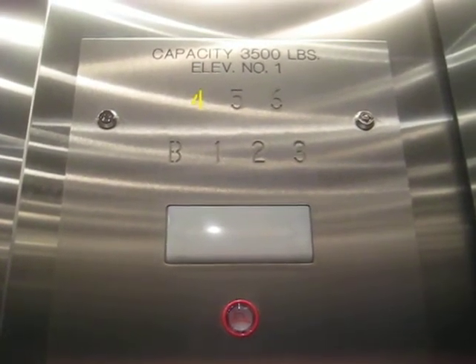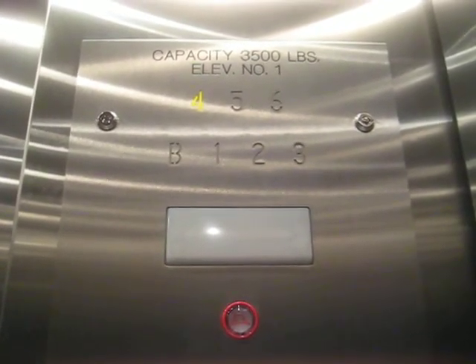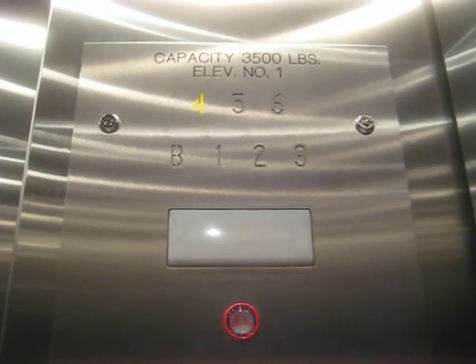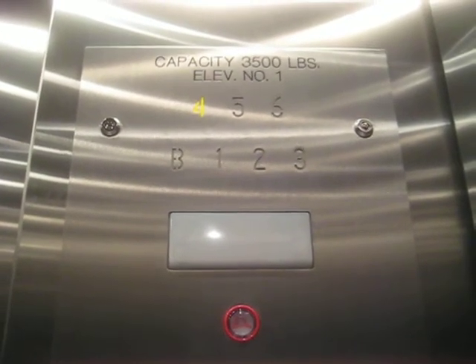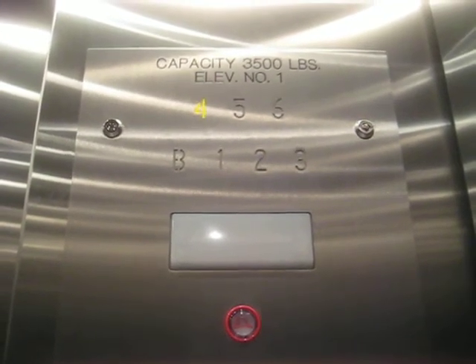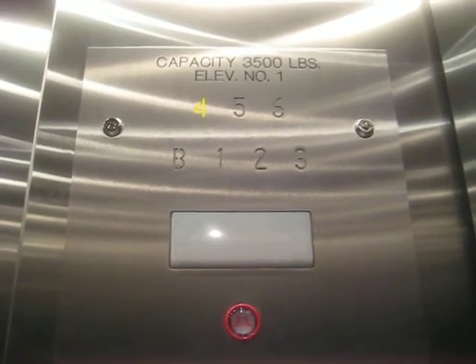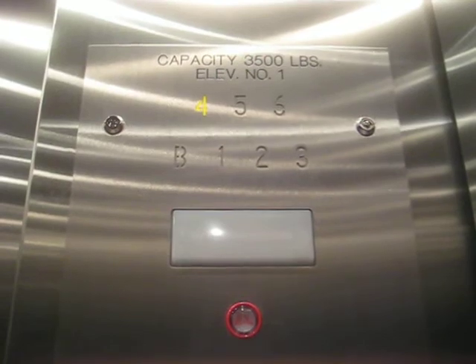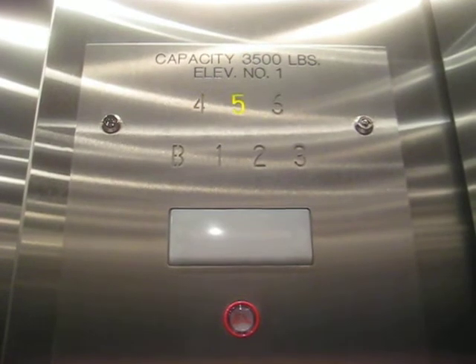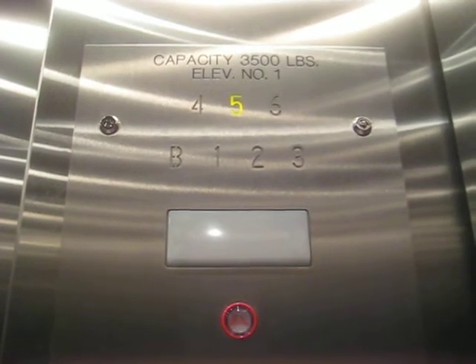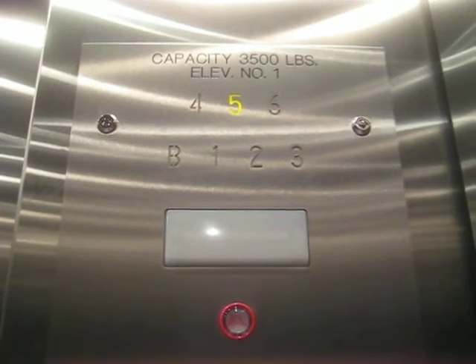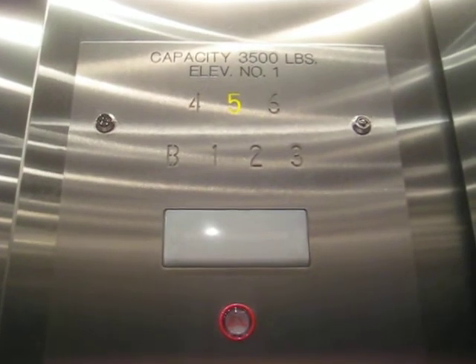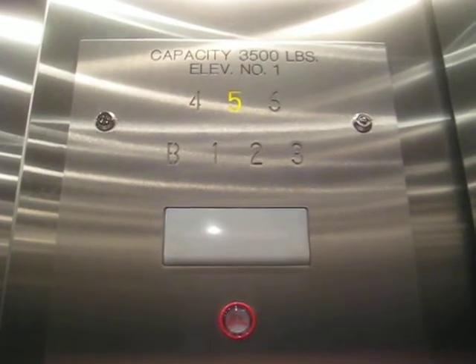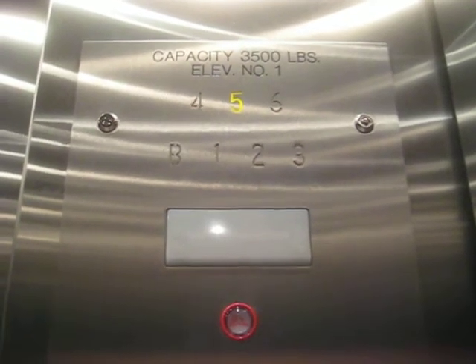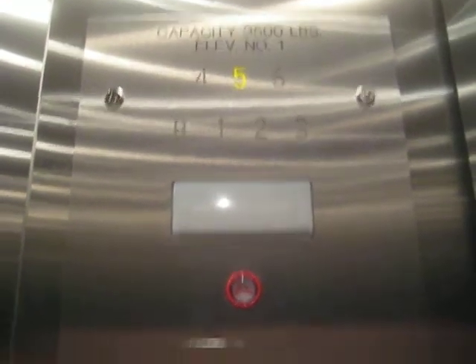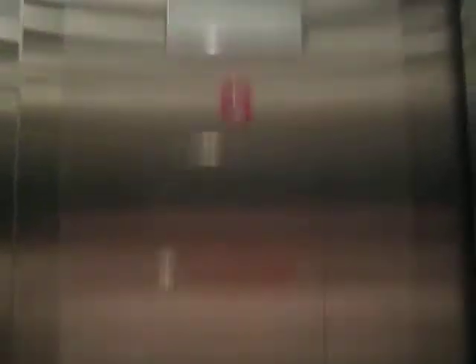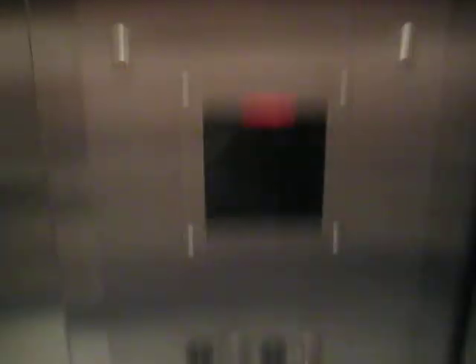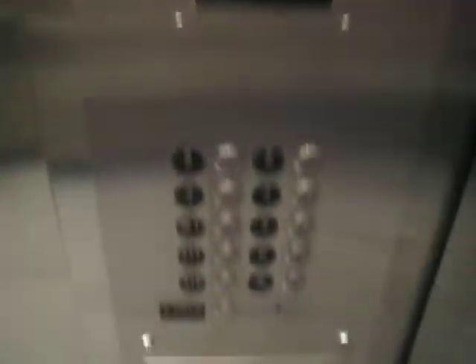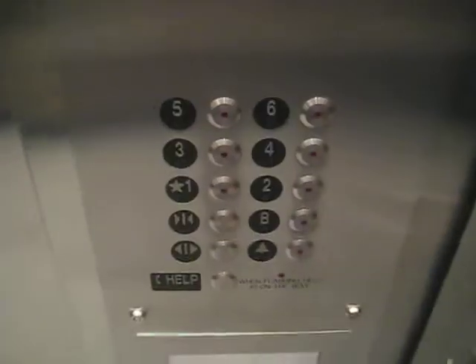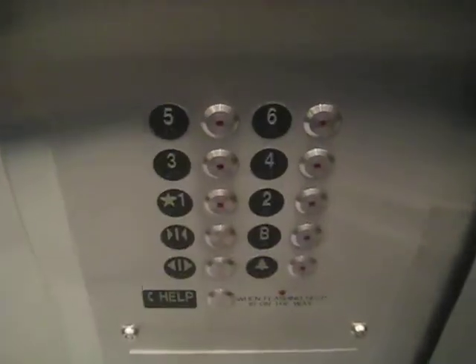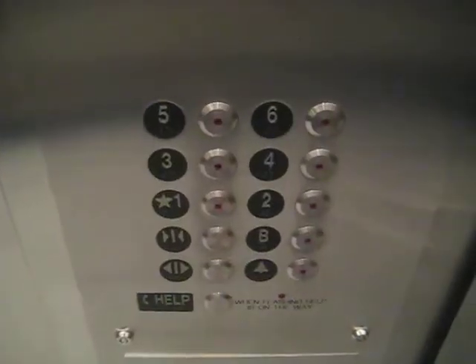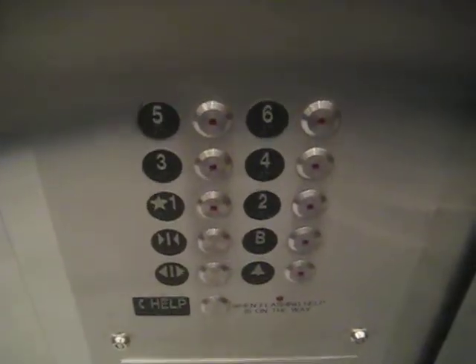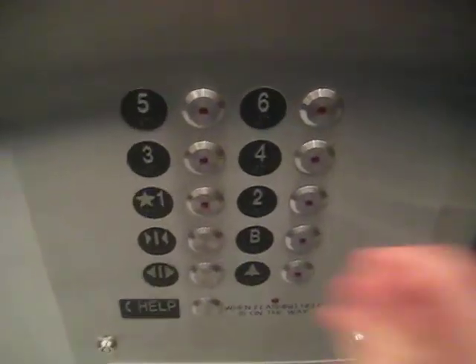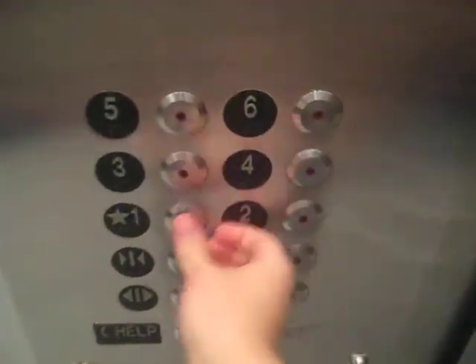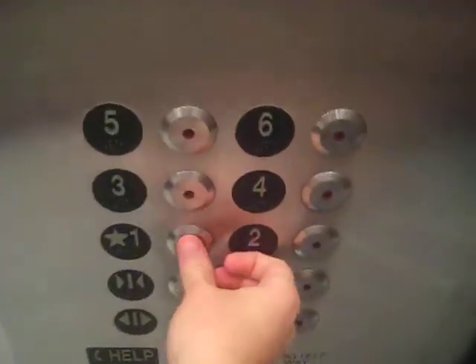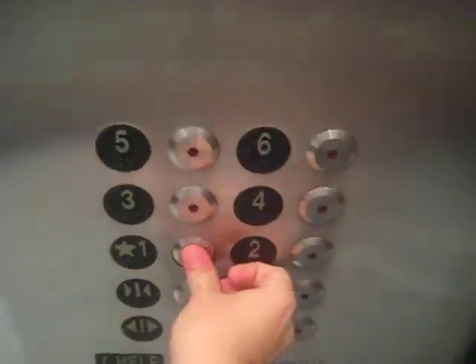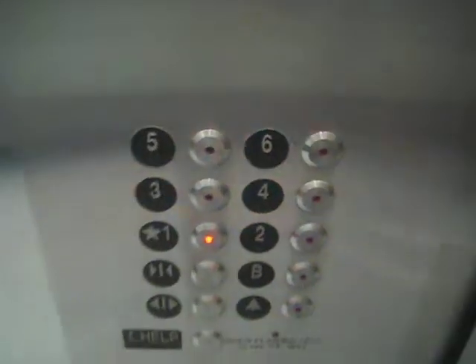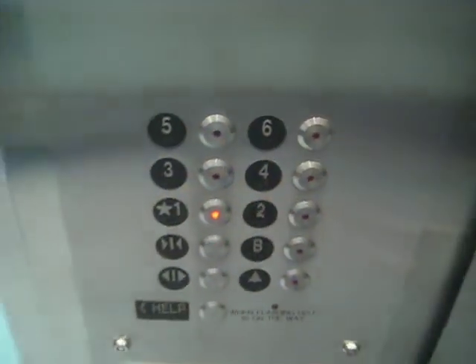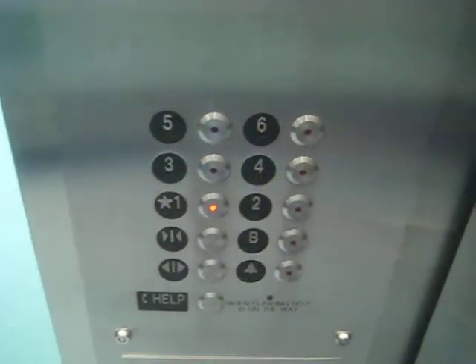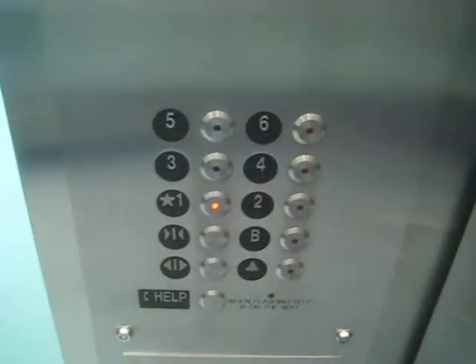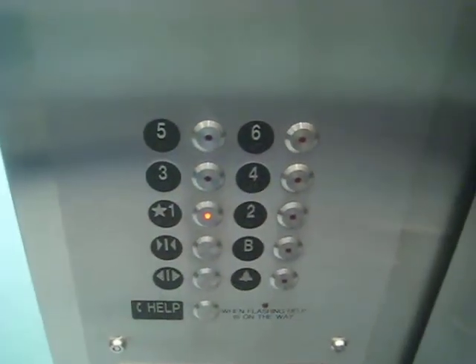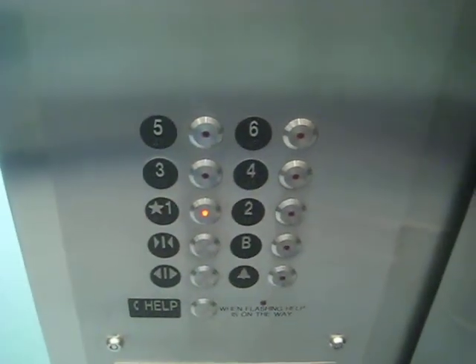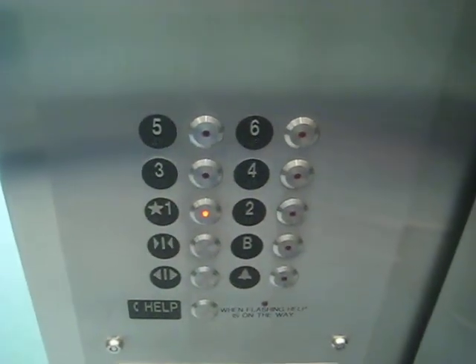By the way, these are EMR elevators. EMR traction? That's right. Let's go to one and we'll end the tour. Alrighty.